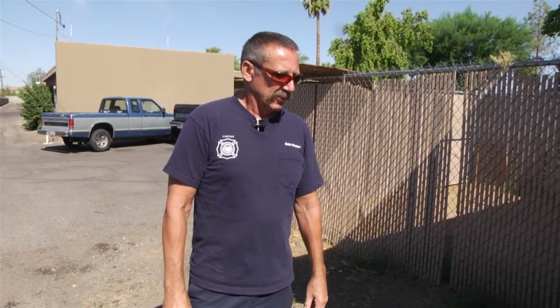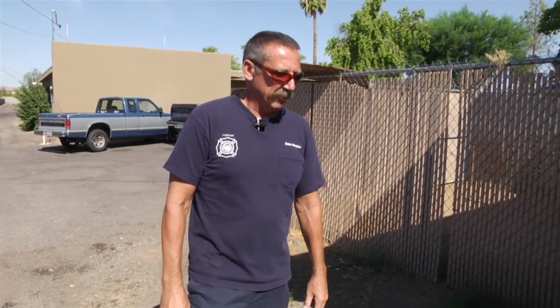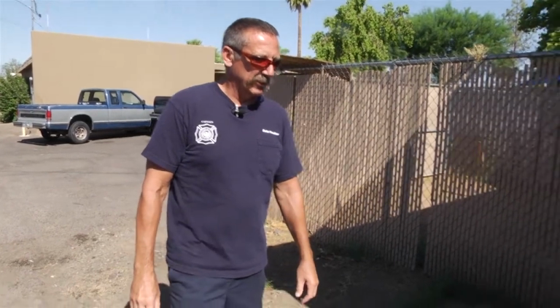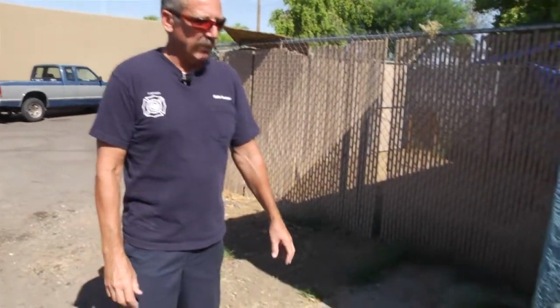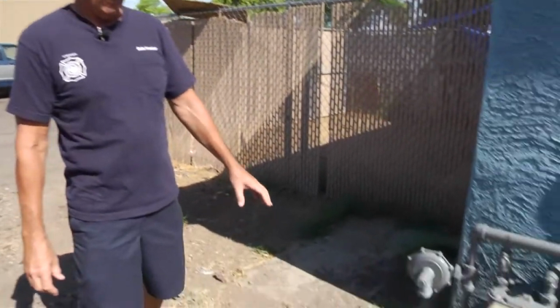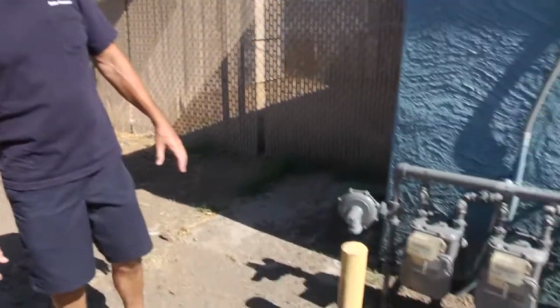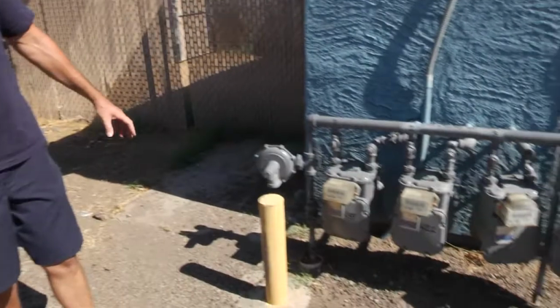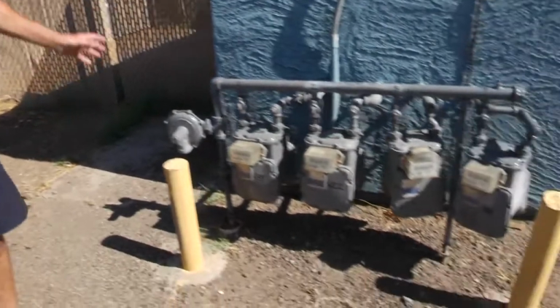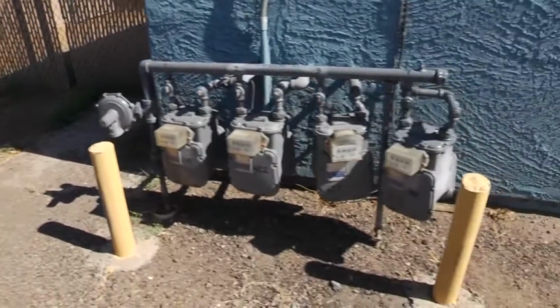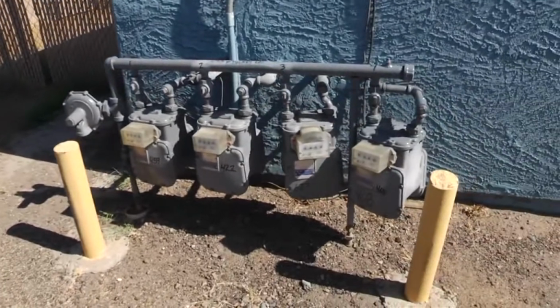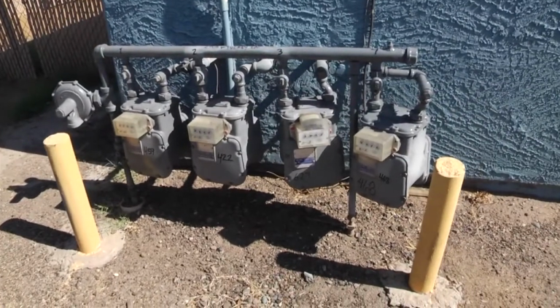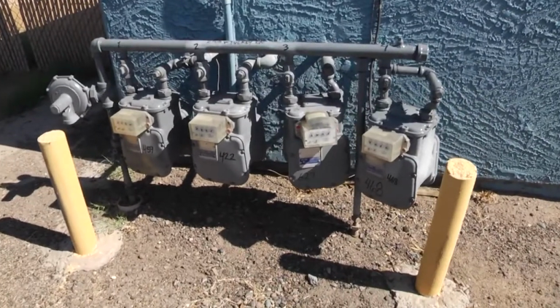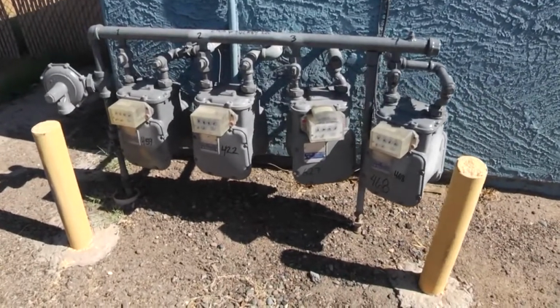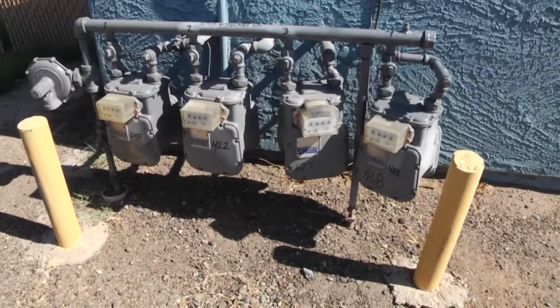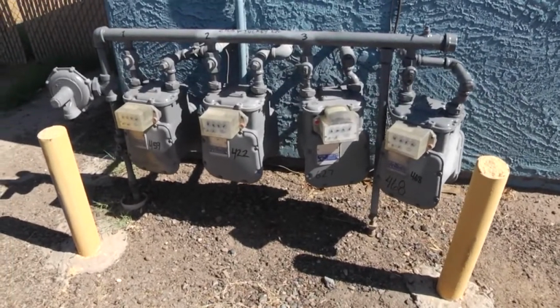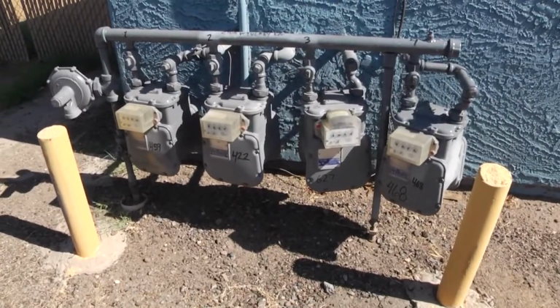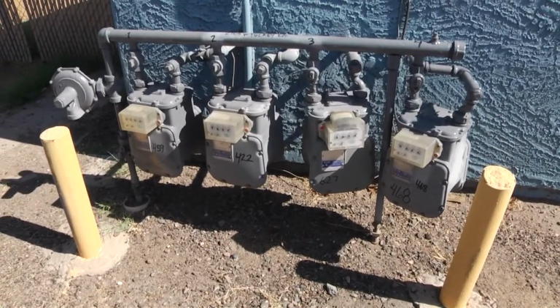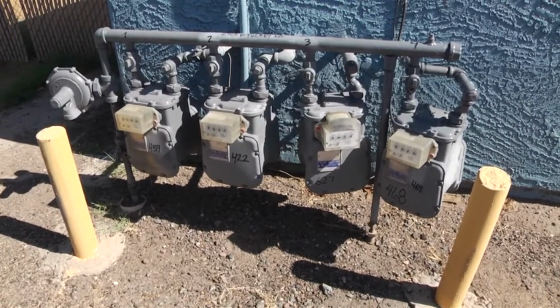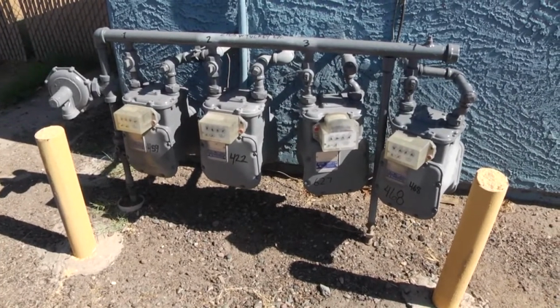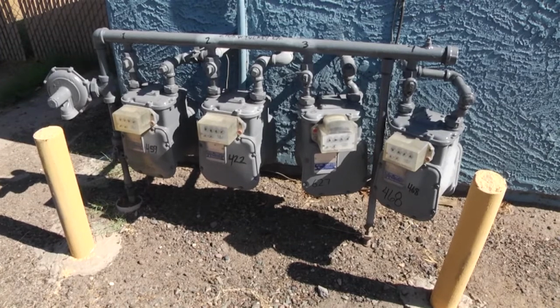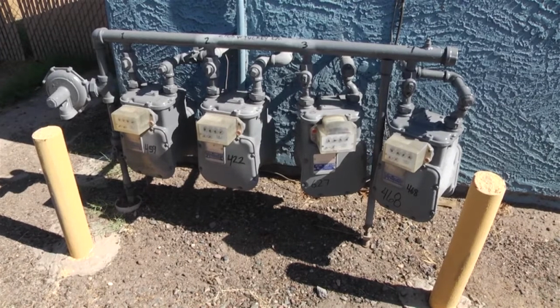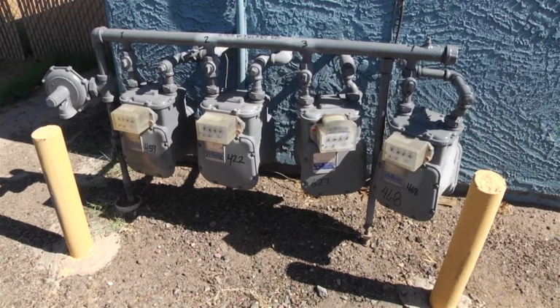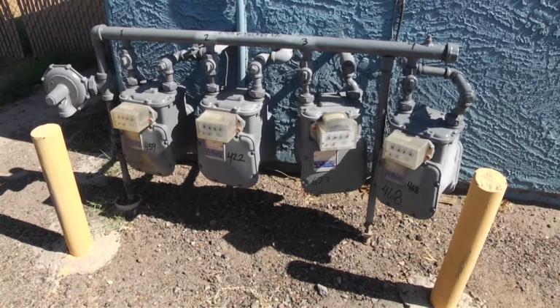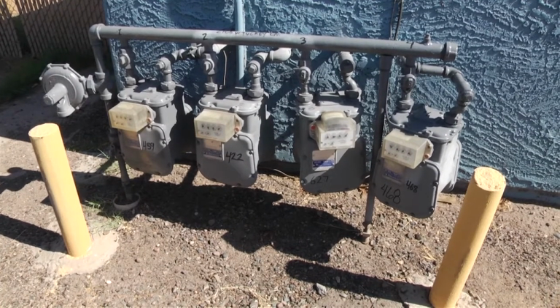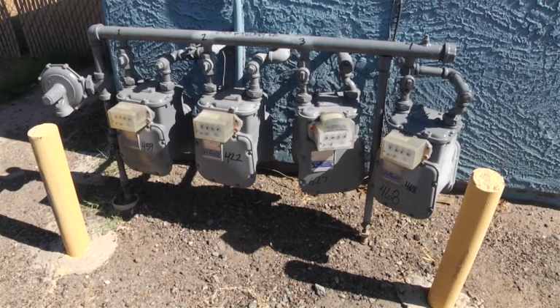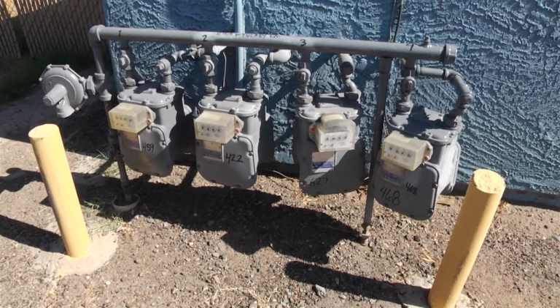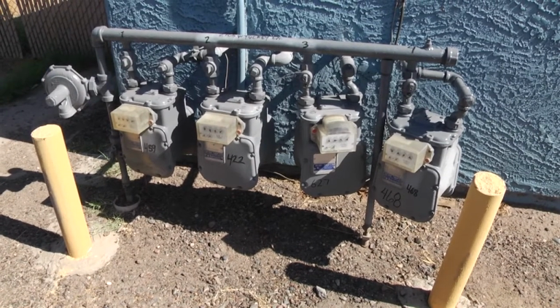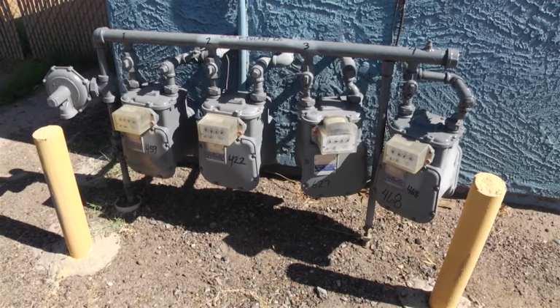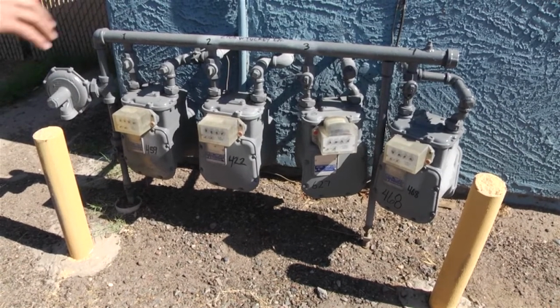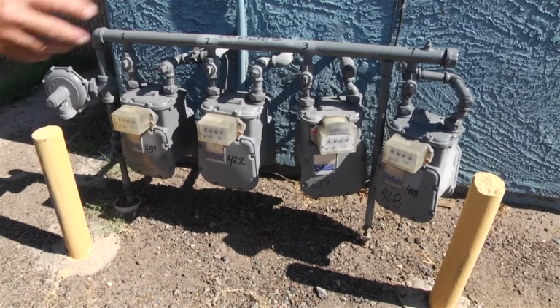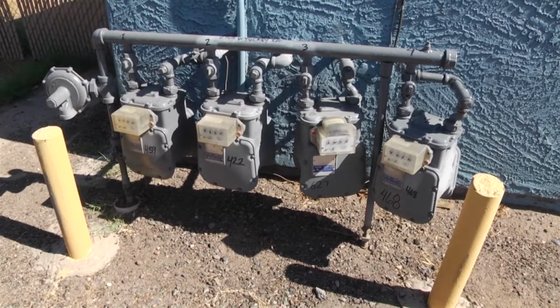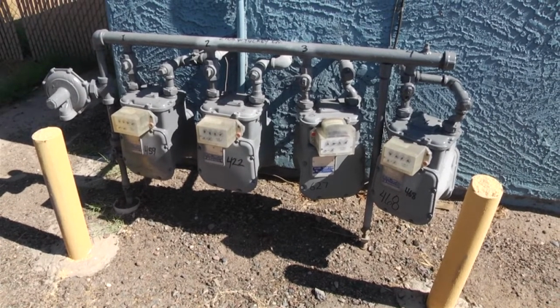If we take a look at this bank here, this happens to be on a small apartment complex, but these are the same kind of meters that you would find on a house. There would just be an individual meter rather than the four together.